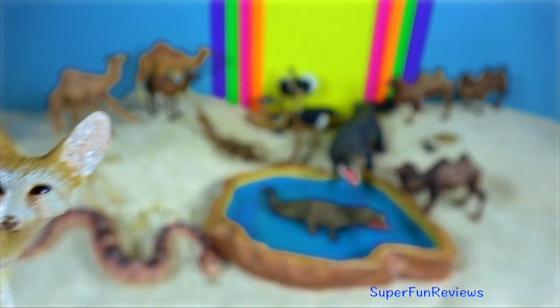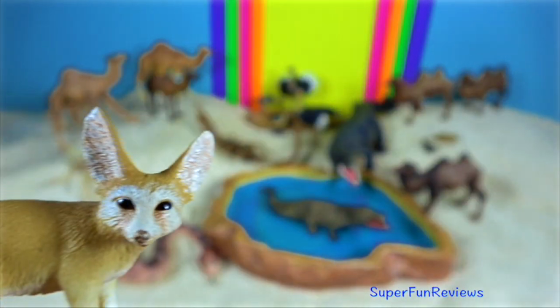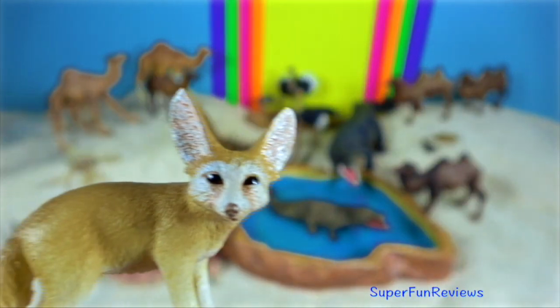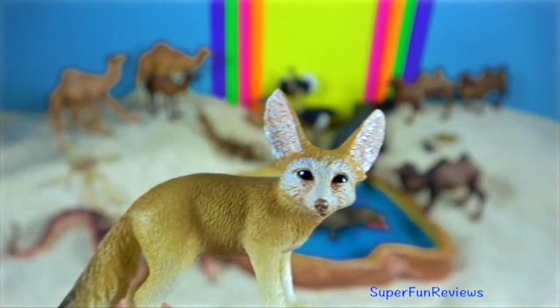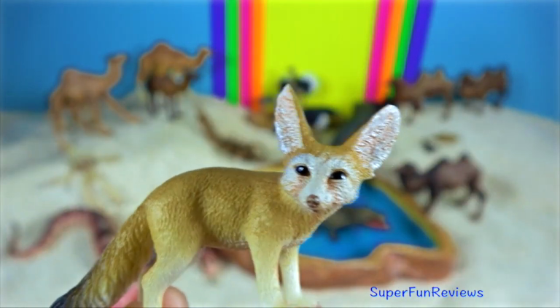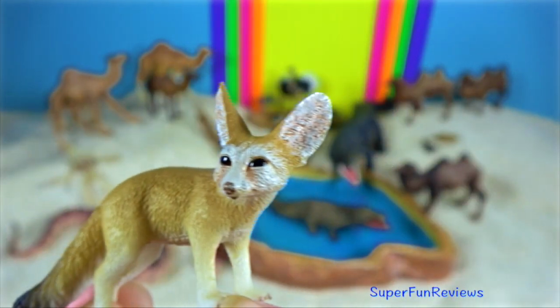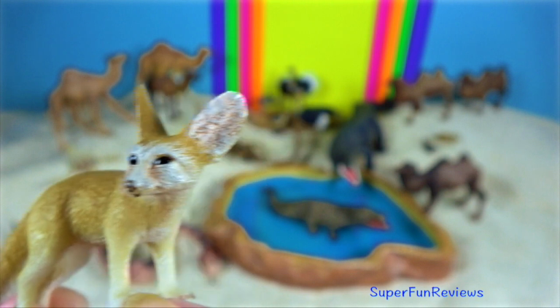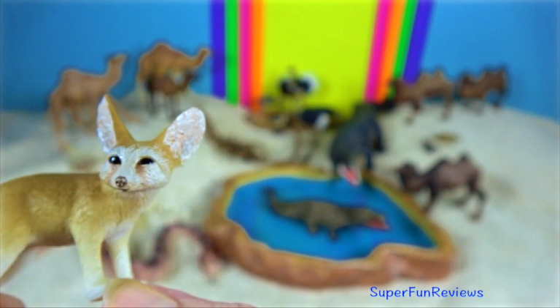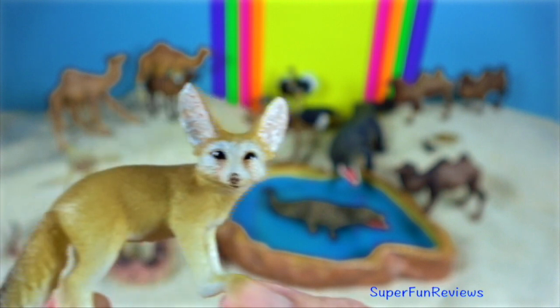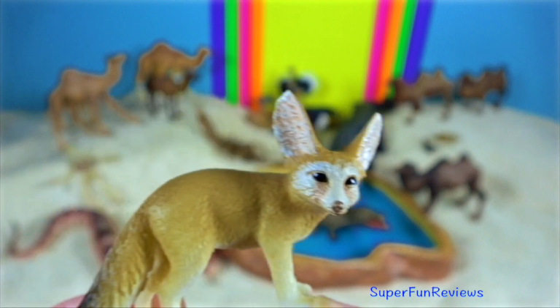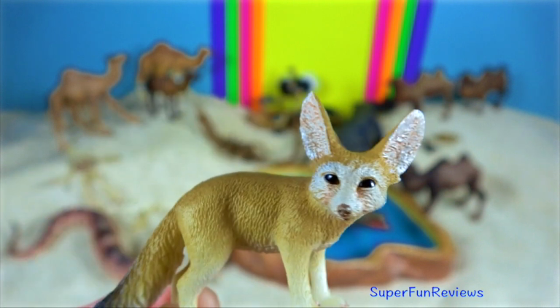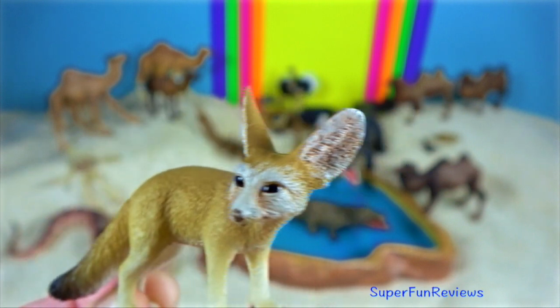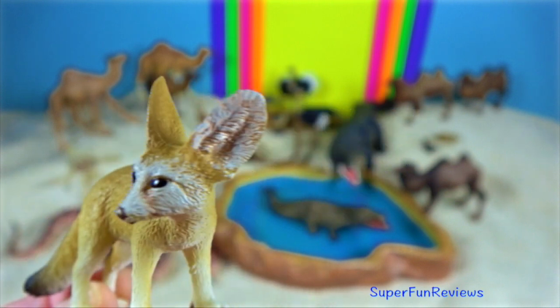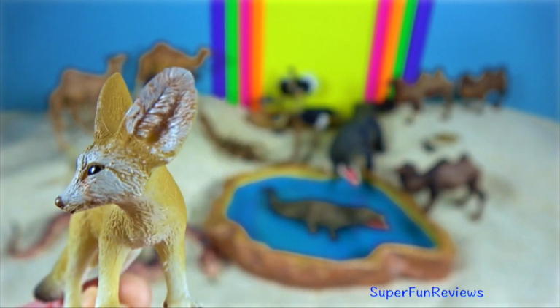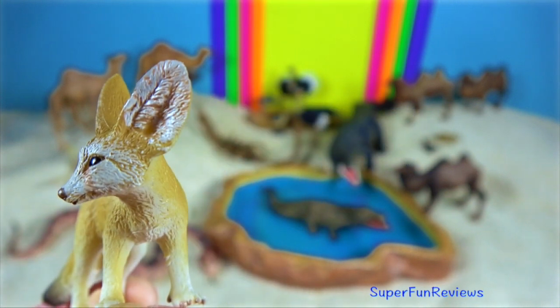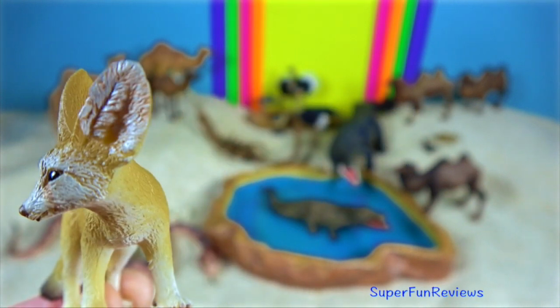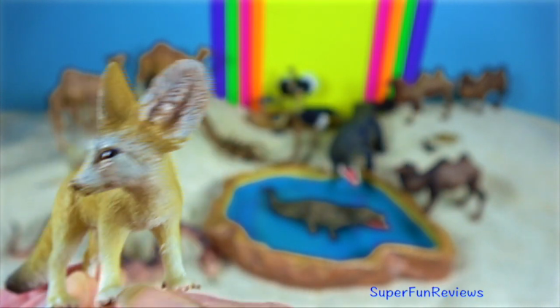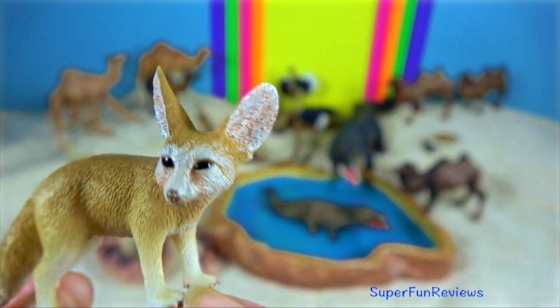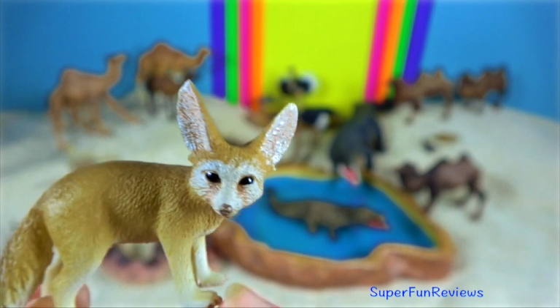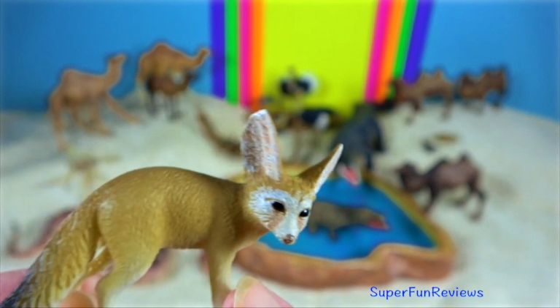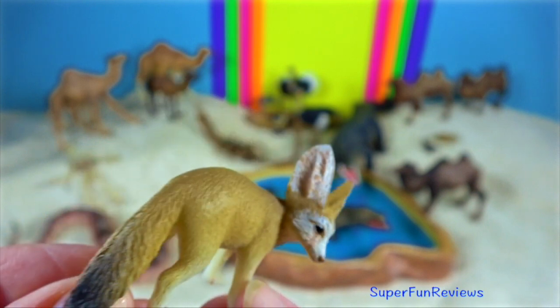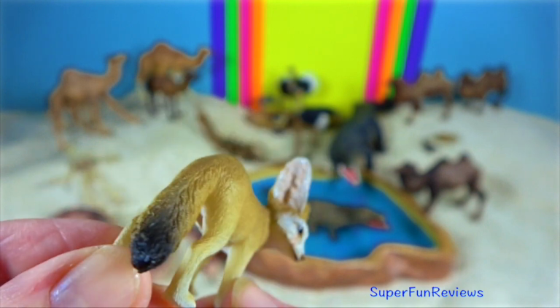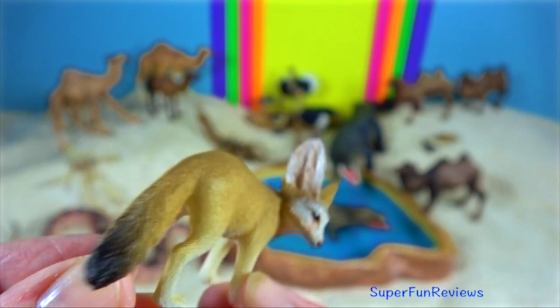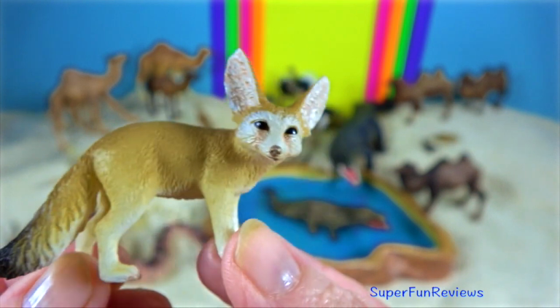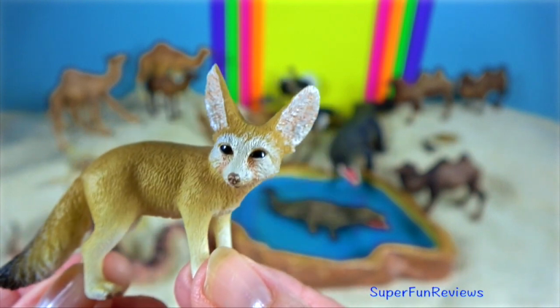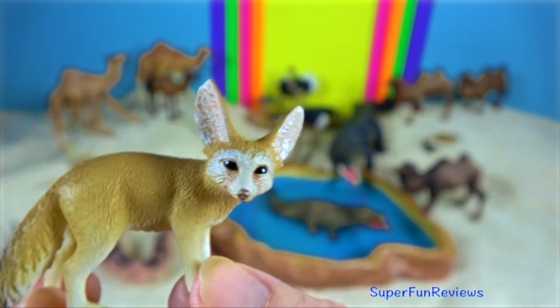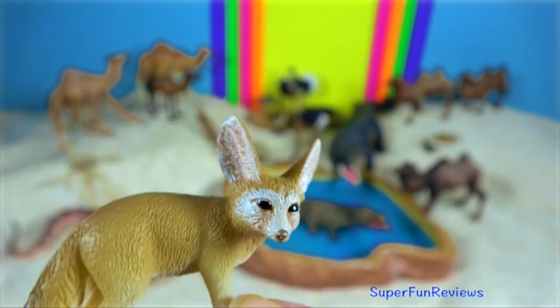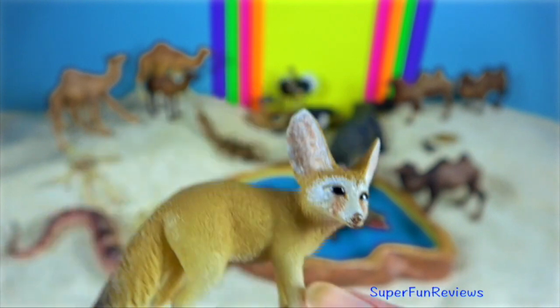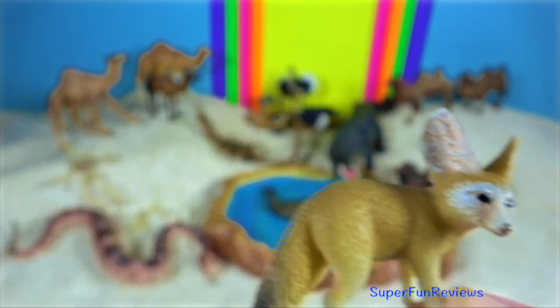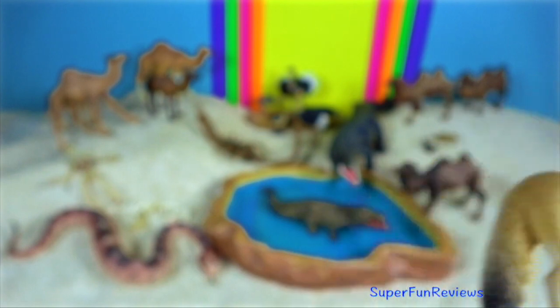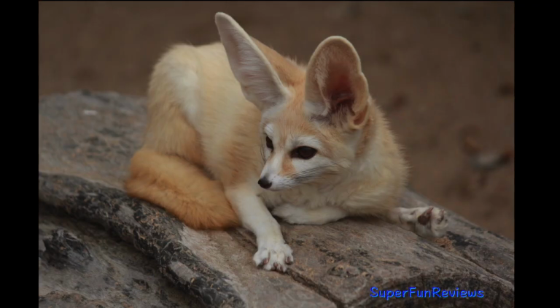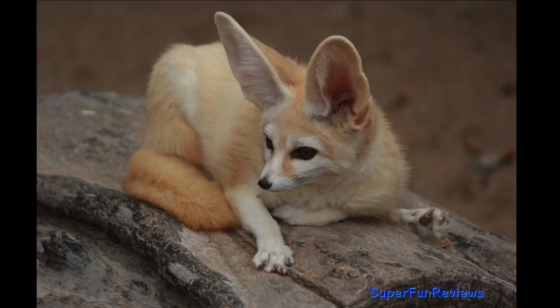Fennec fox. It is the smallest canid species. It has big ears to dissipate heat. Its ears are sensitive enough that it can hear prey moving around underground.